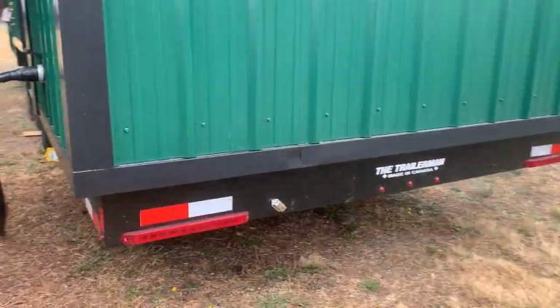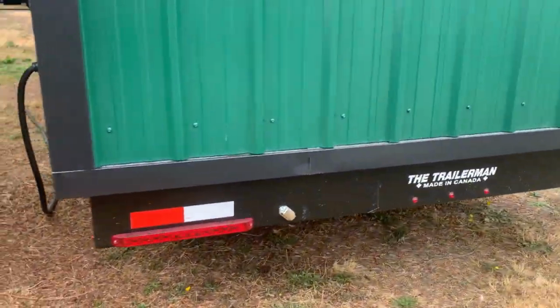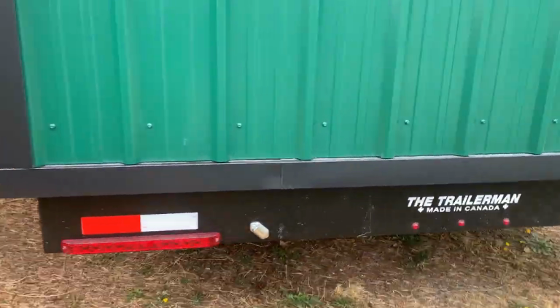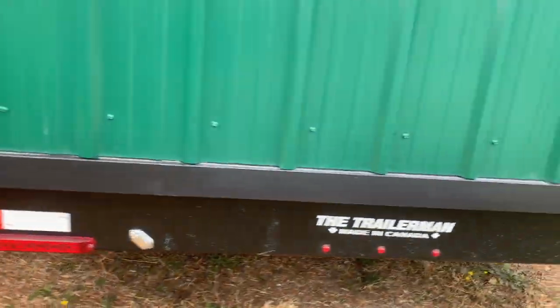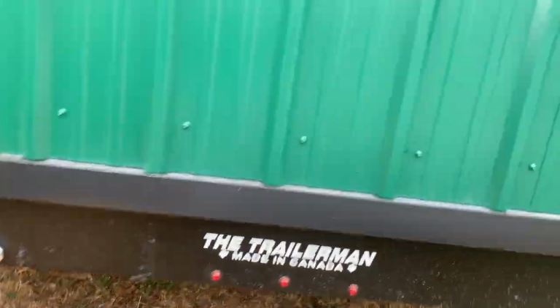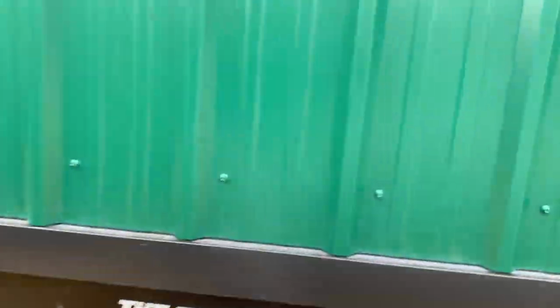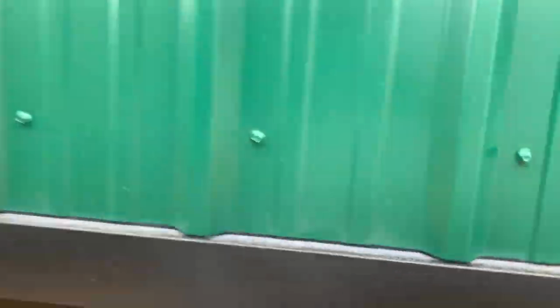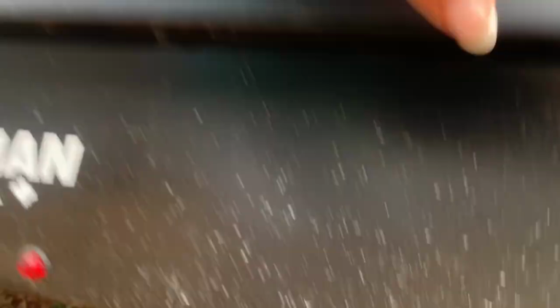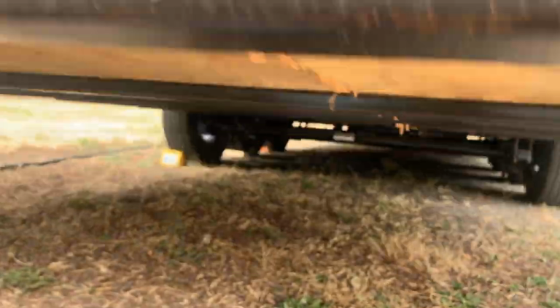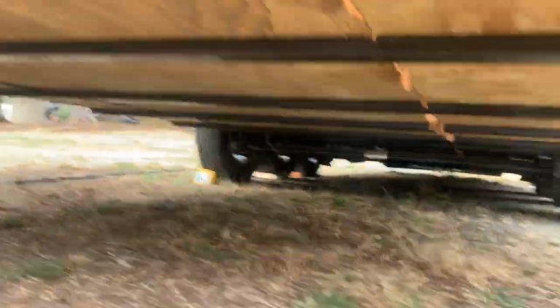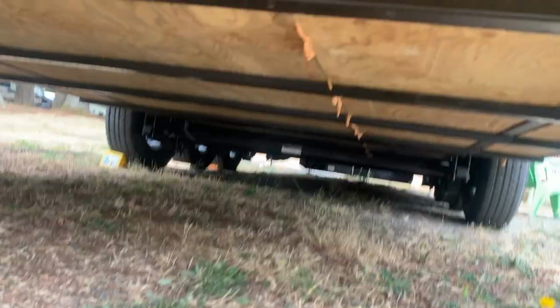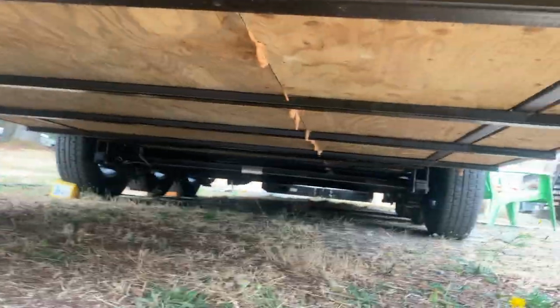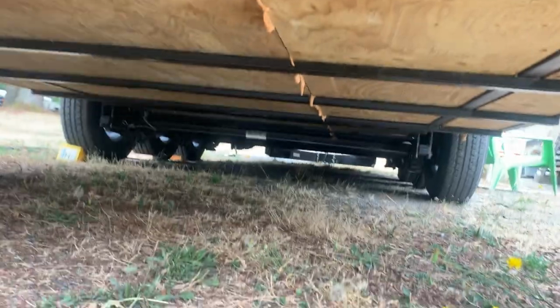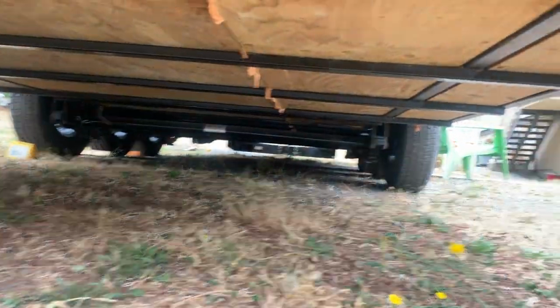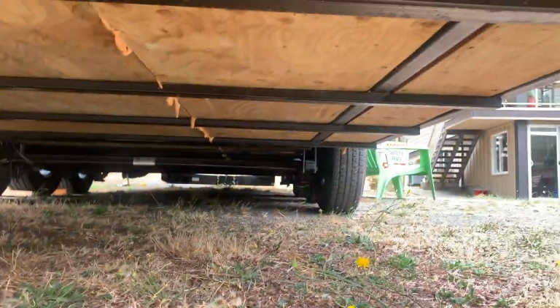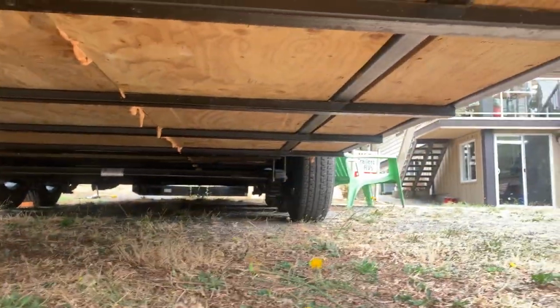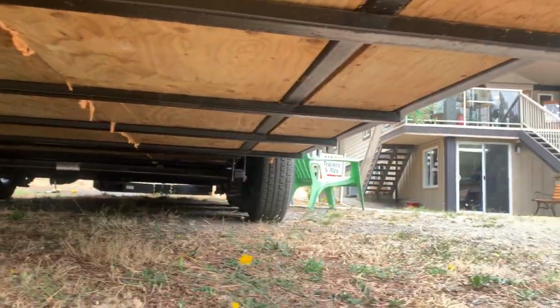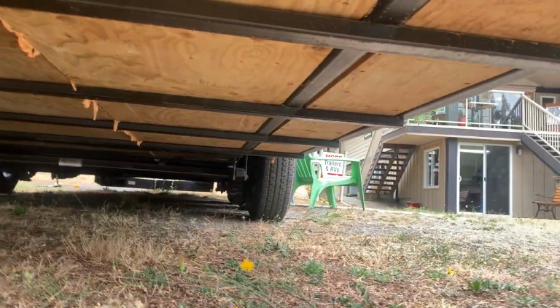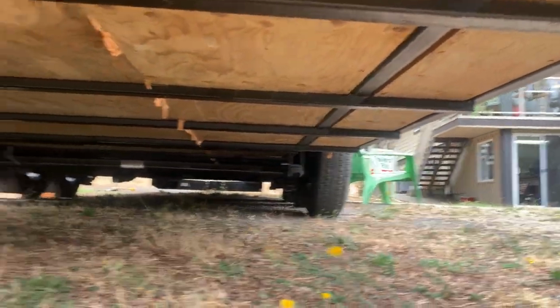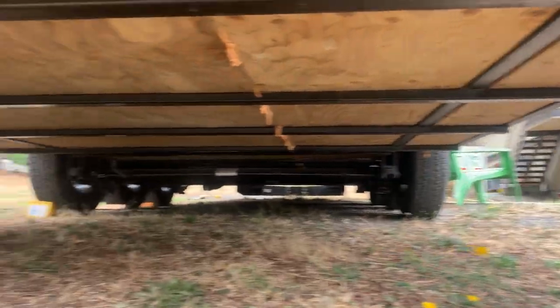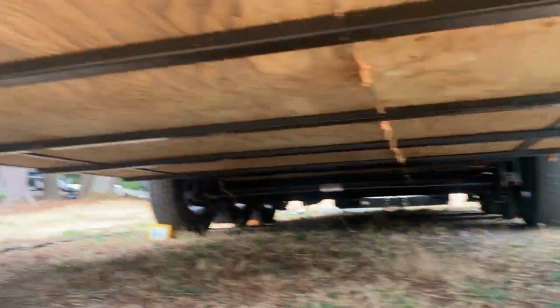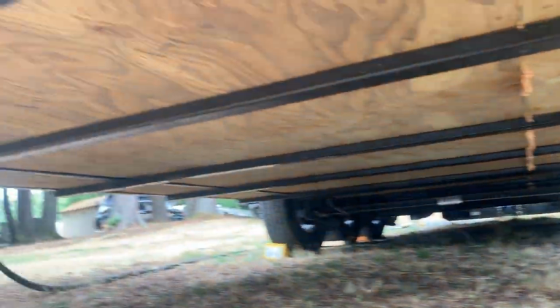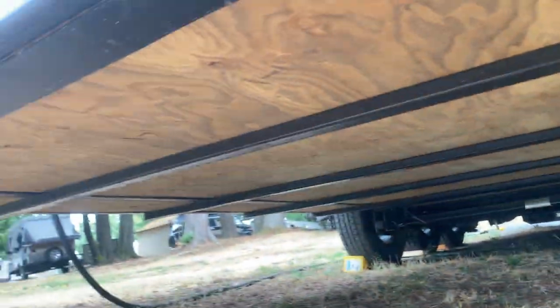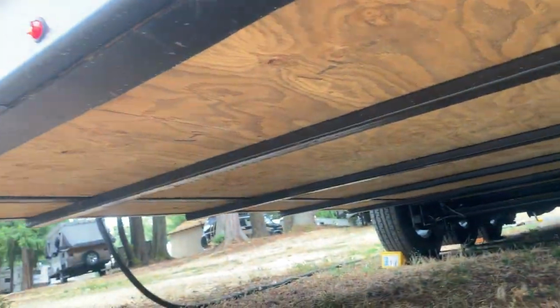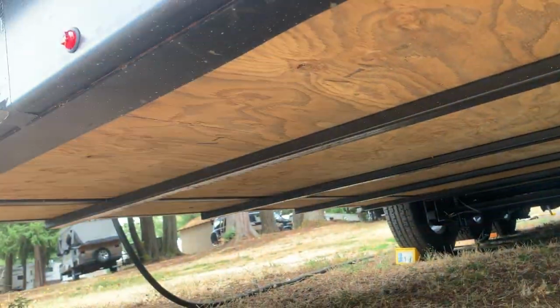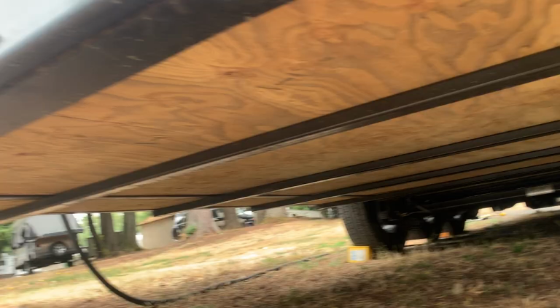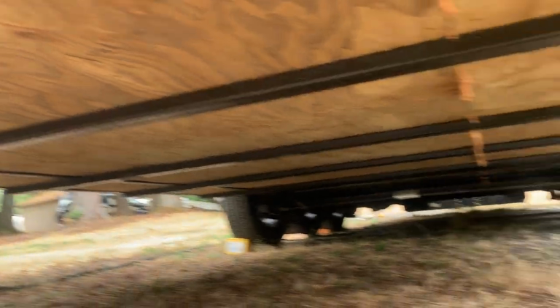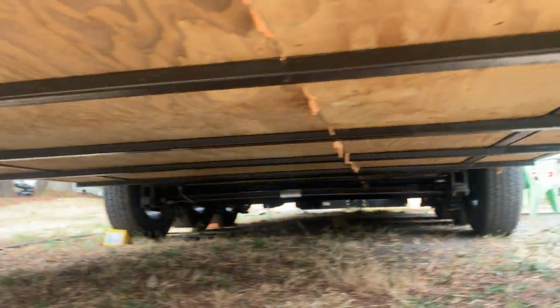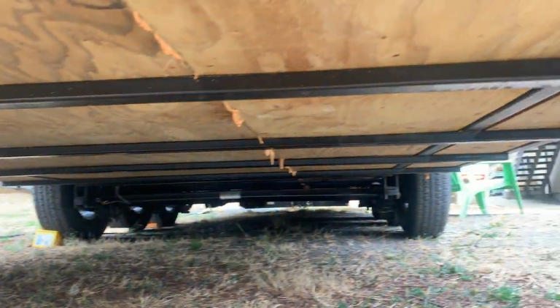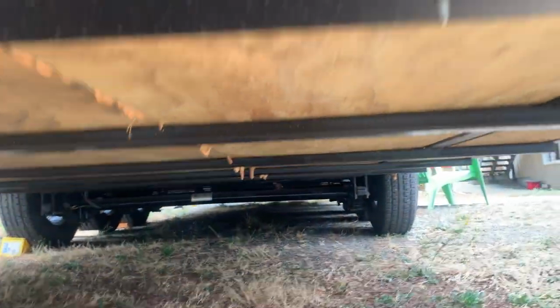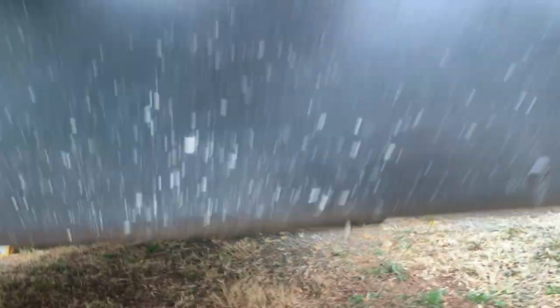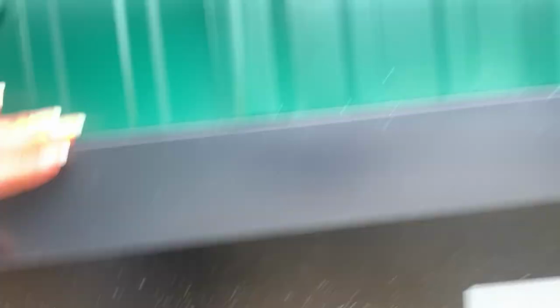What I like about under here too — look at that, it's all completely enclosed. We've got plywood. It's not the stuff they use in fifth wheels or trailers.